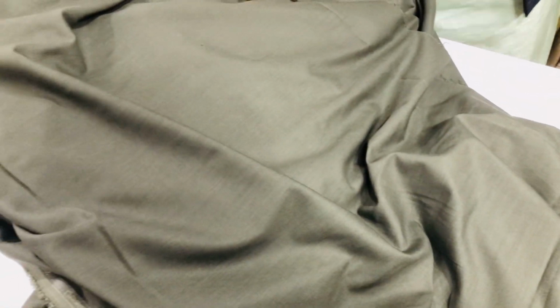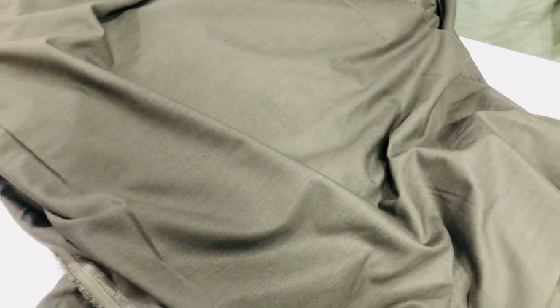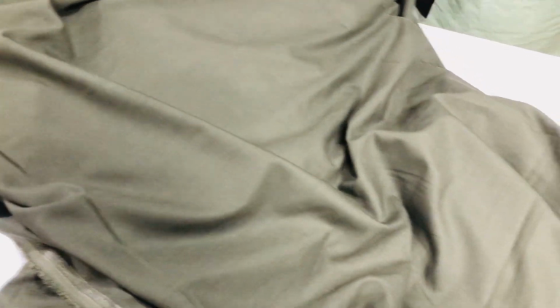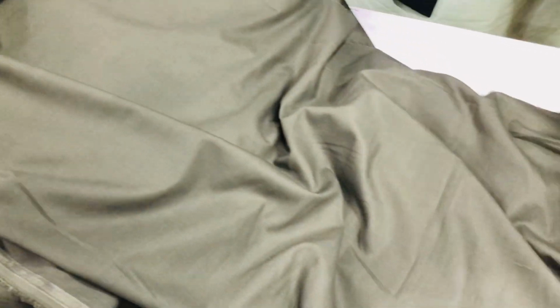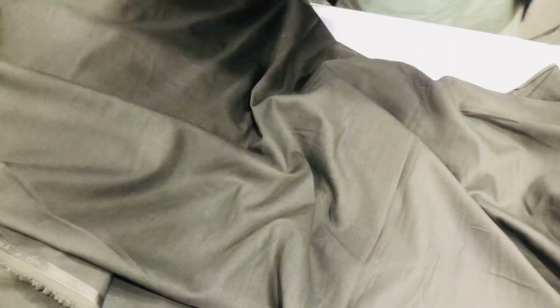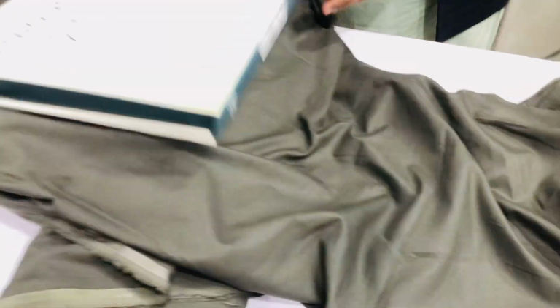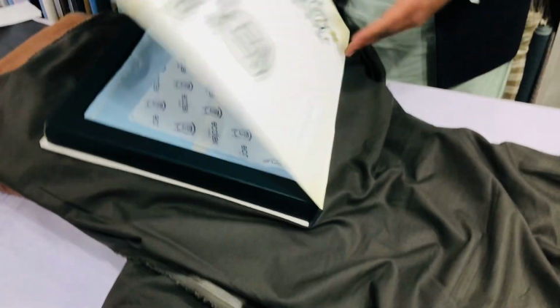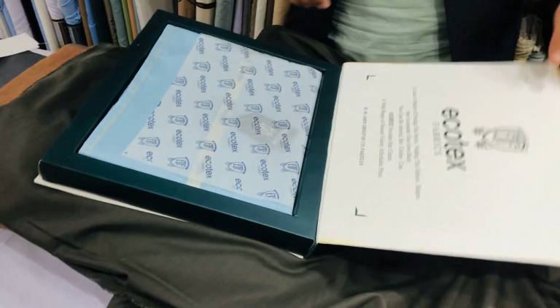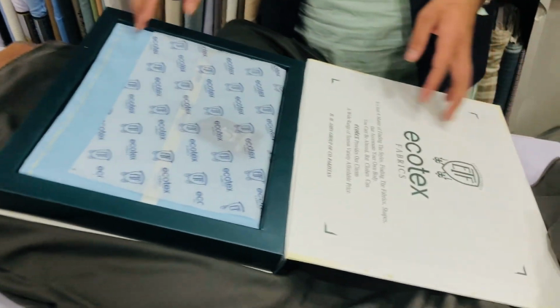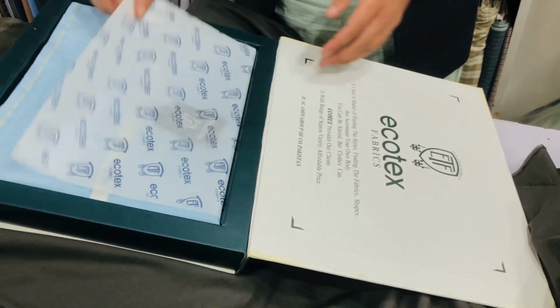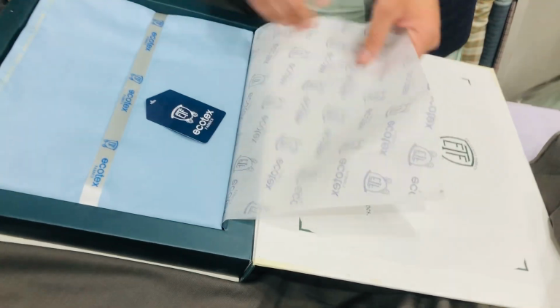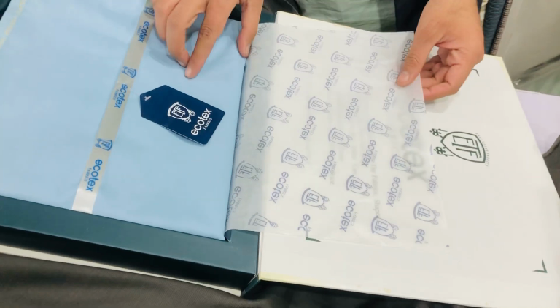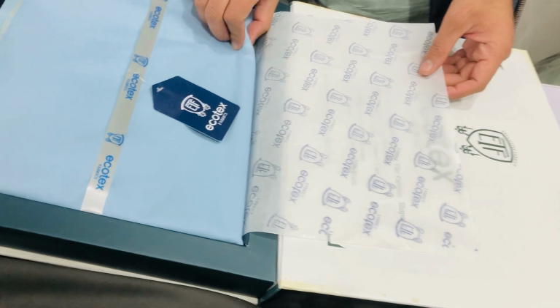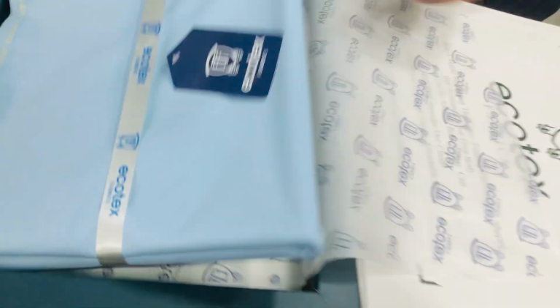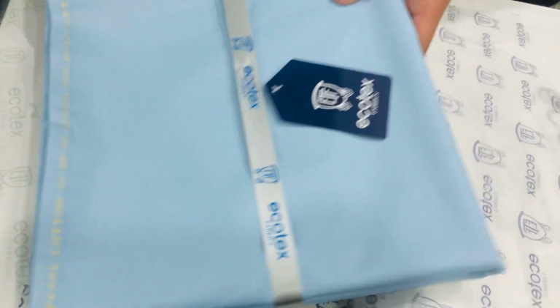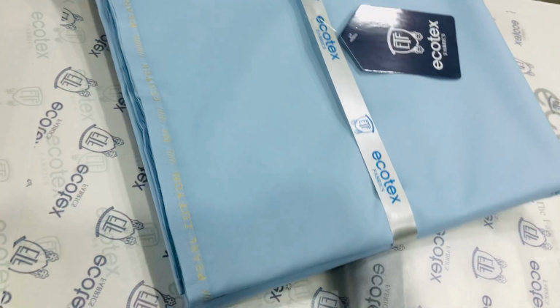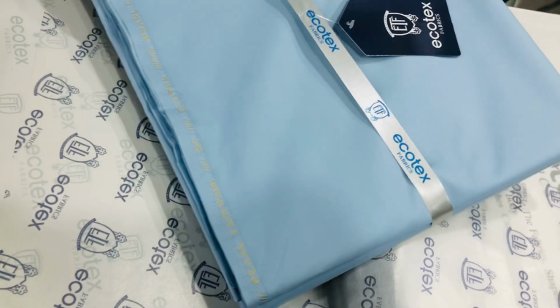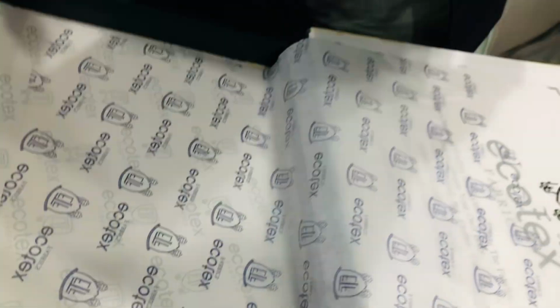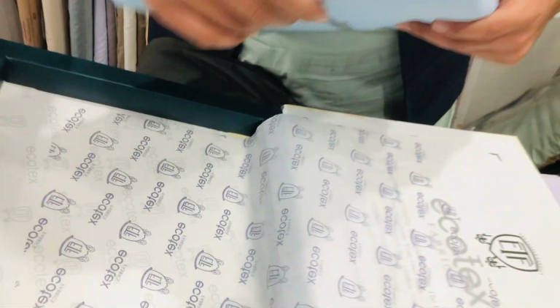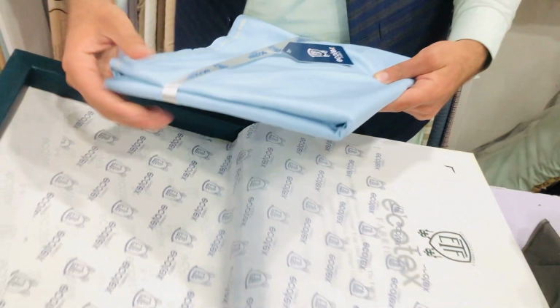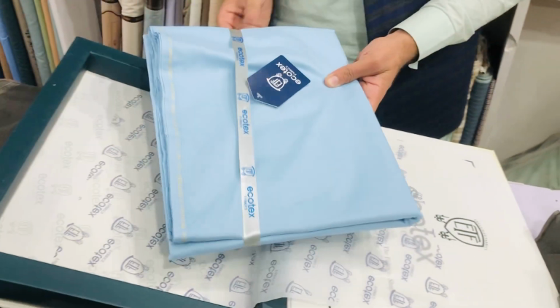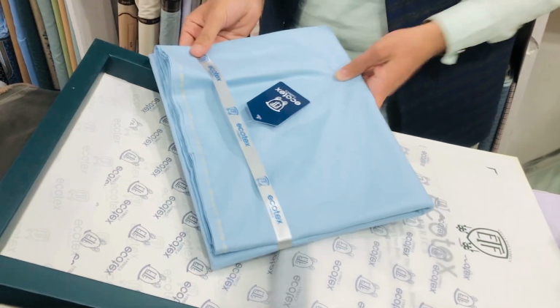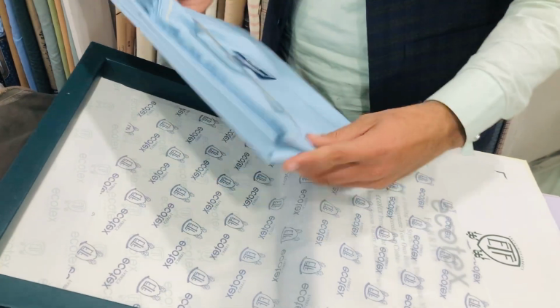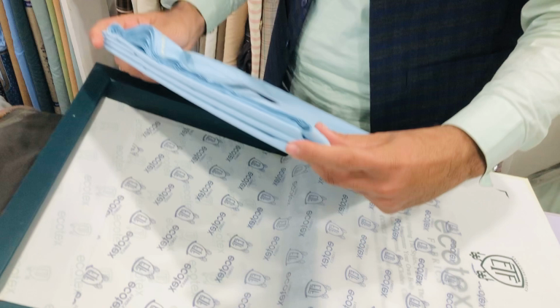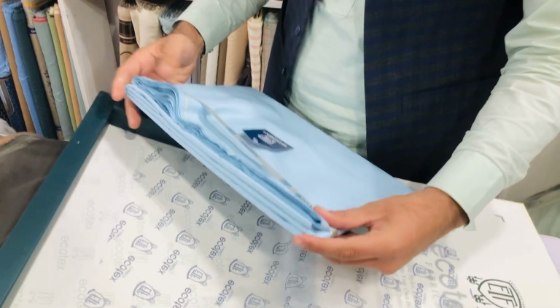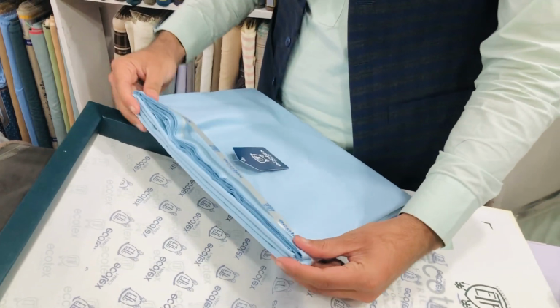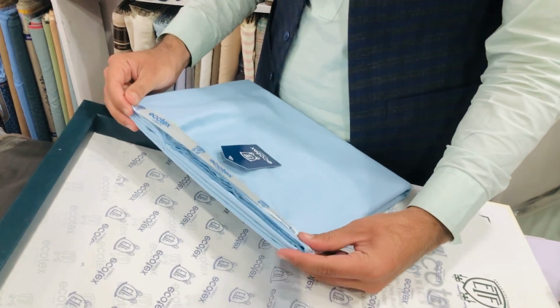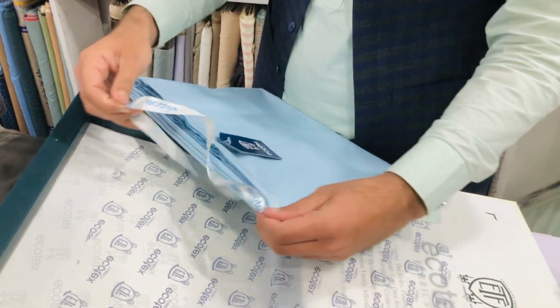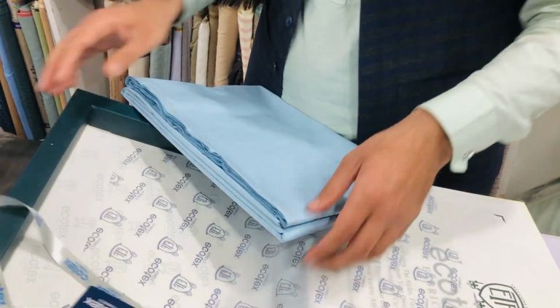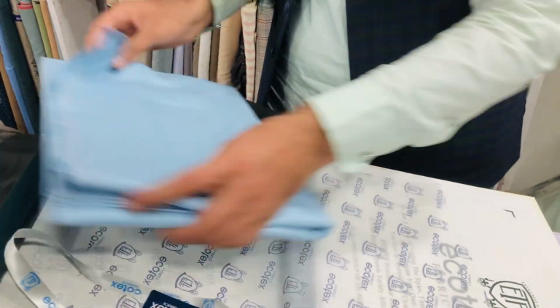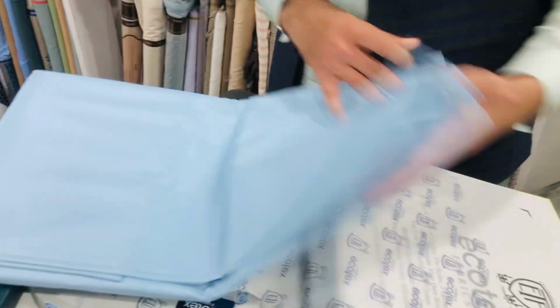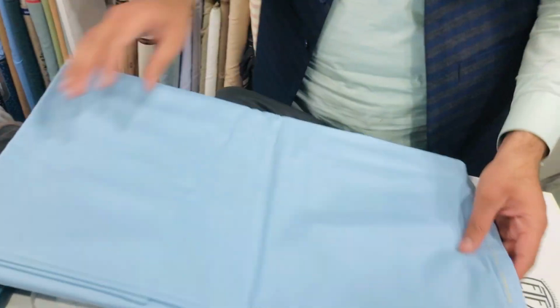This is Ecotex cotton. You can see it. This is a great cotton — this is soft cotton.